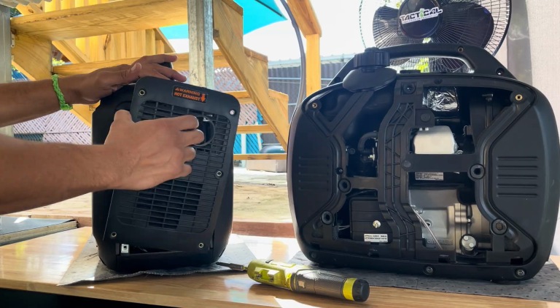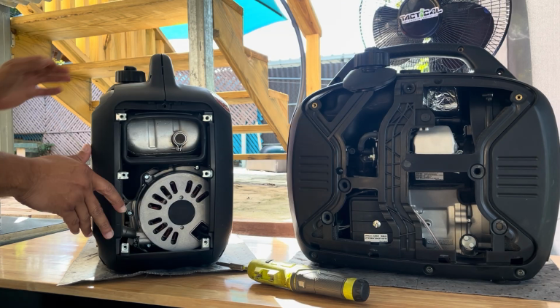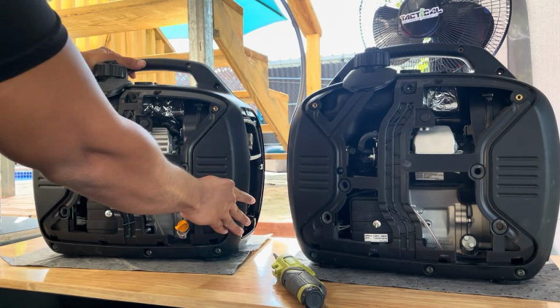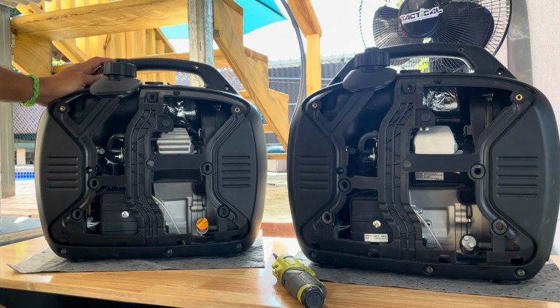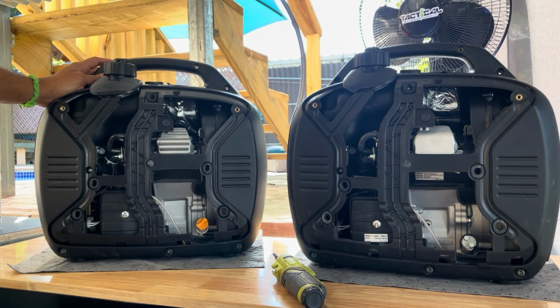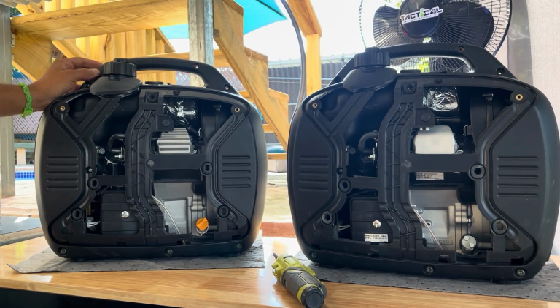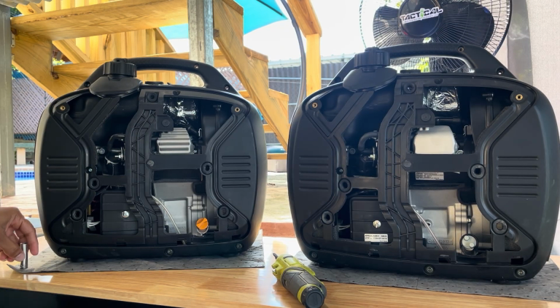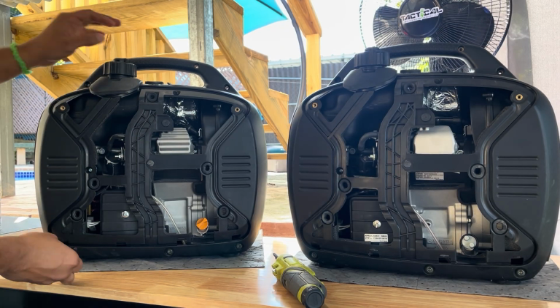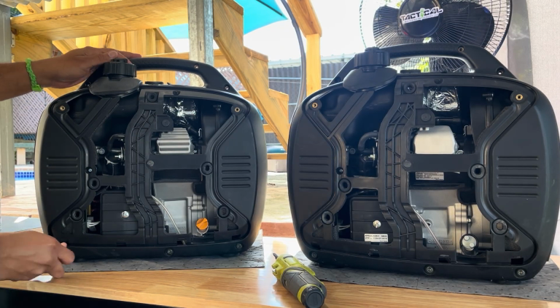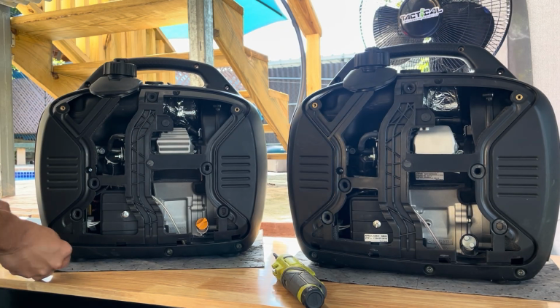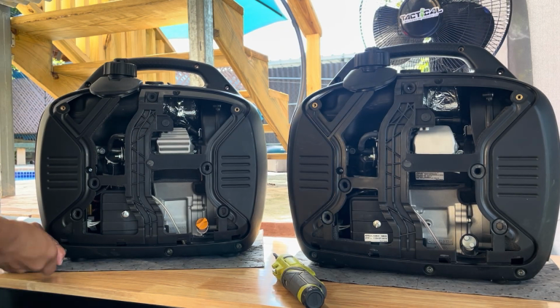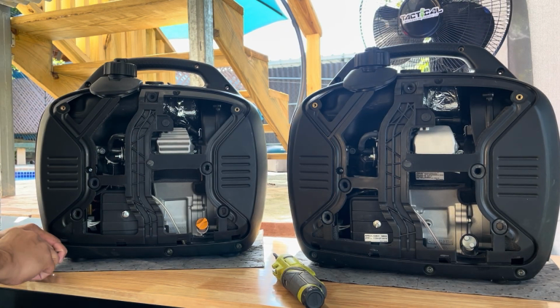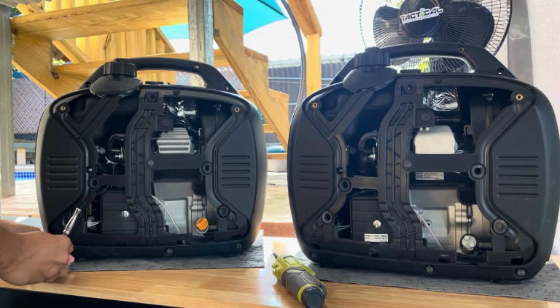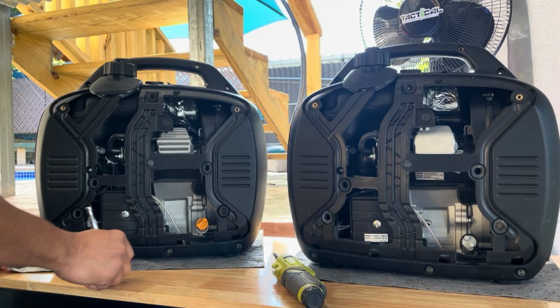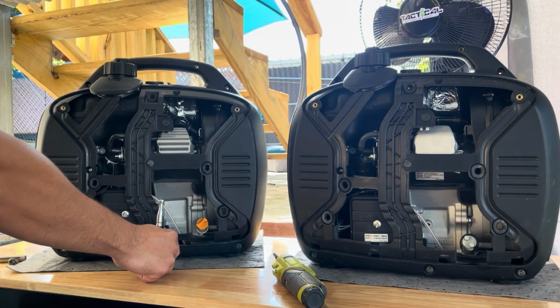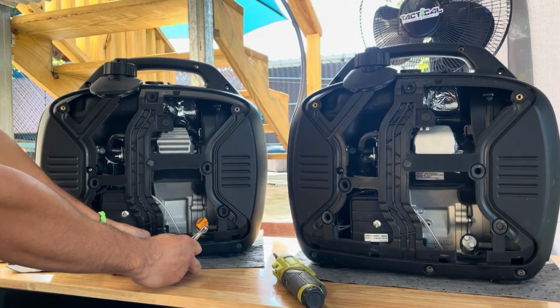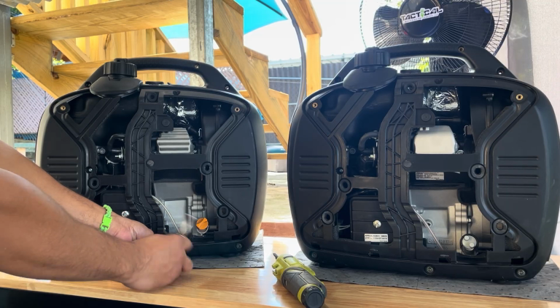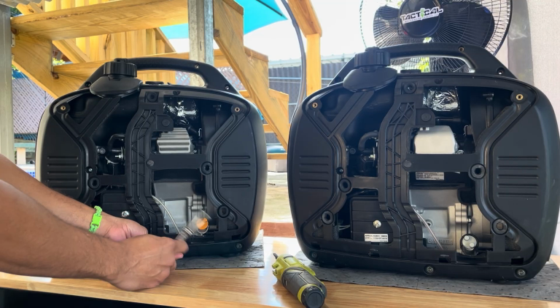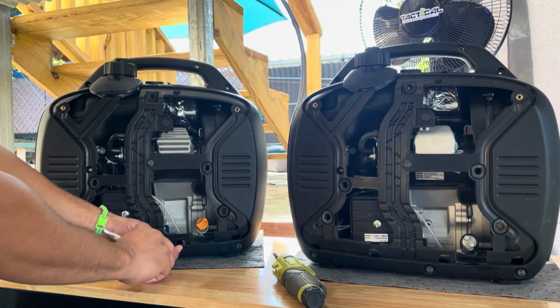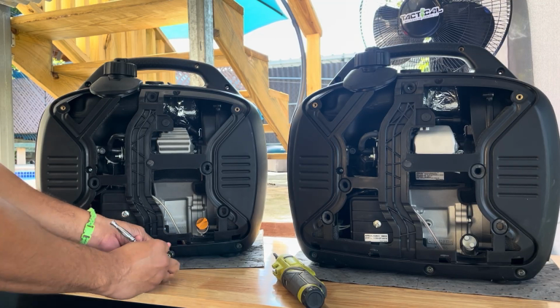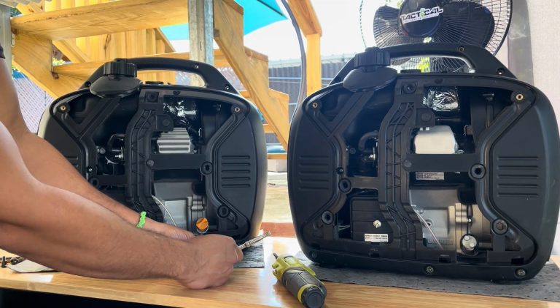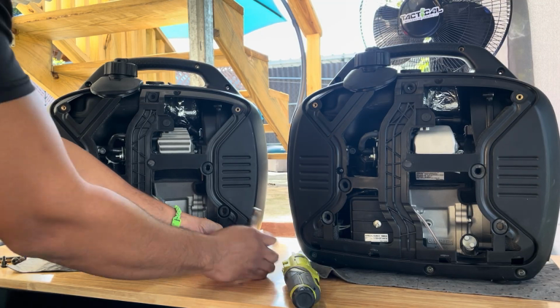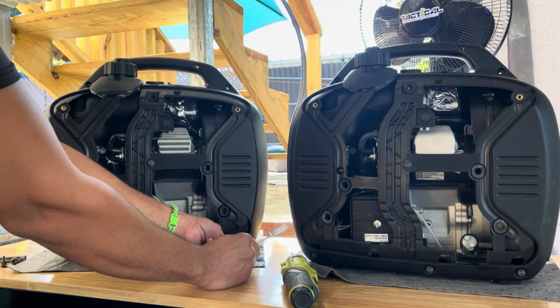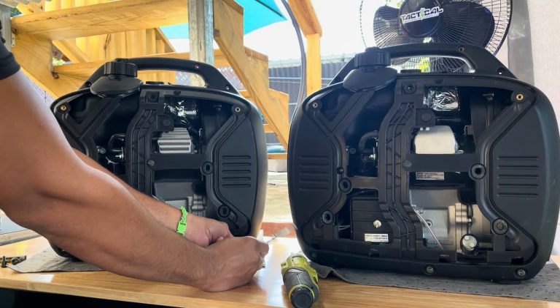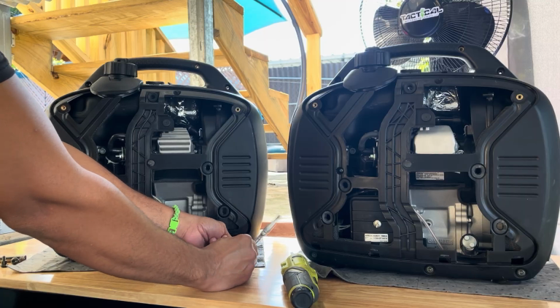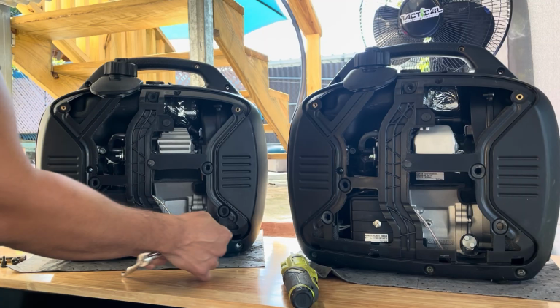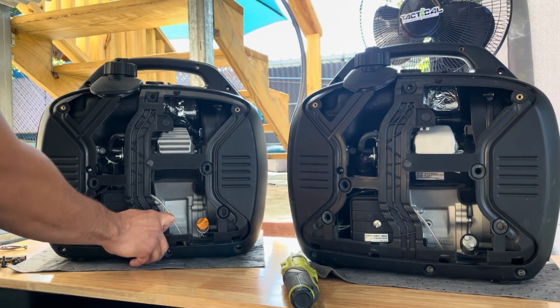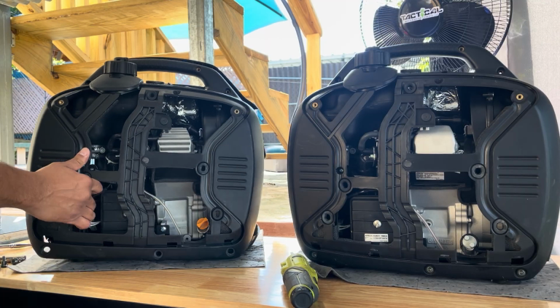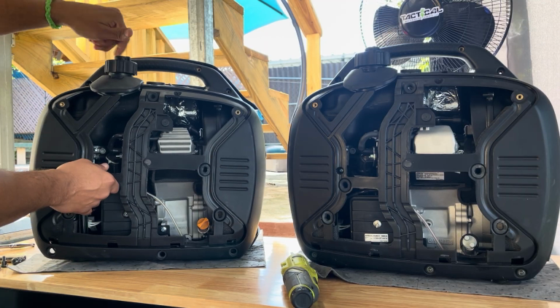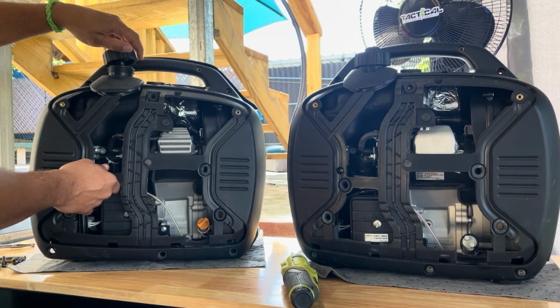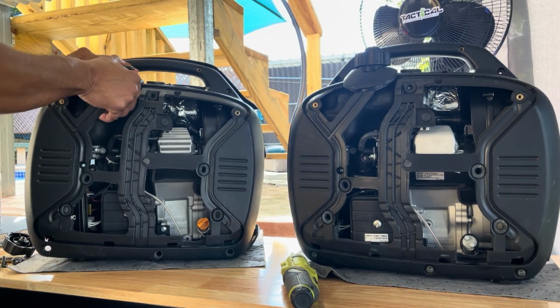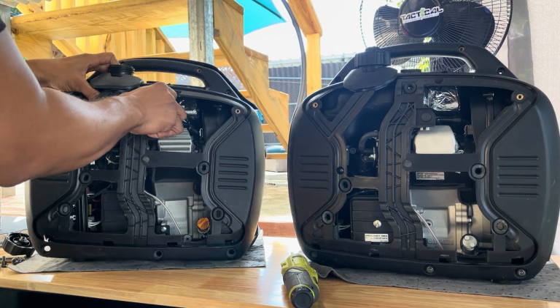For both inverters, the problem is caused by the same component: the carburetor. We will have to take apart this side of the generator so we can have access to the carburetor.